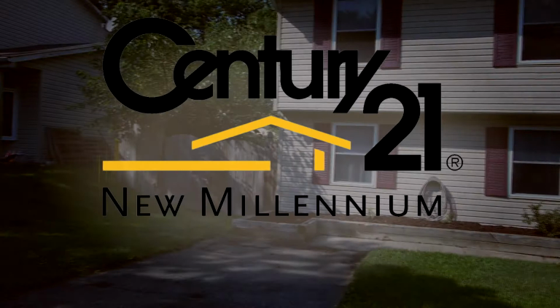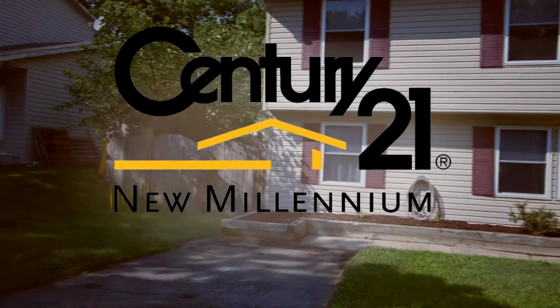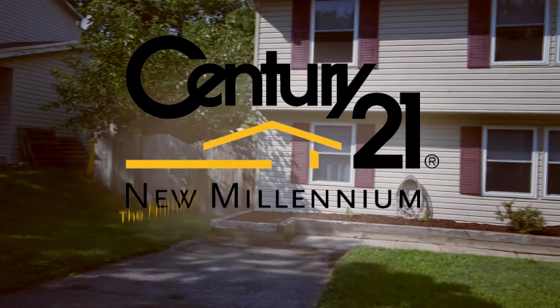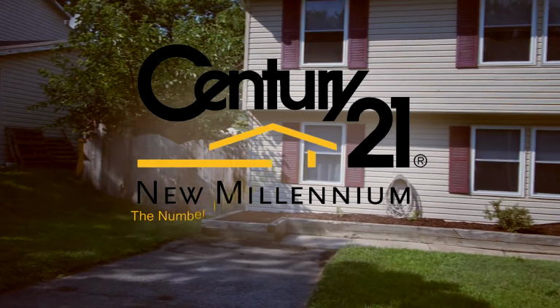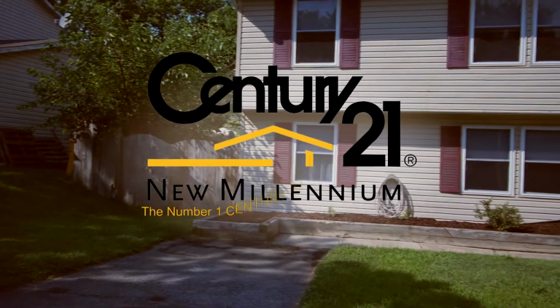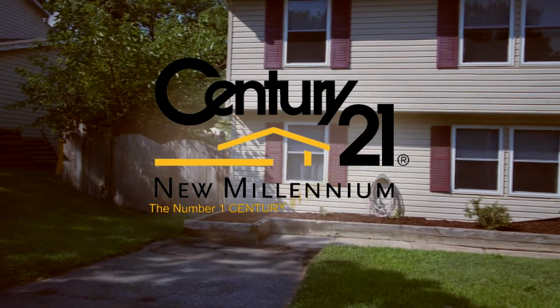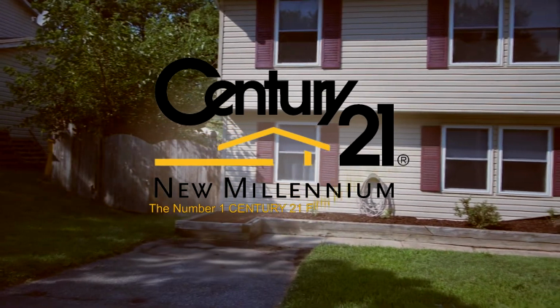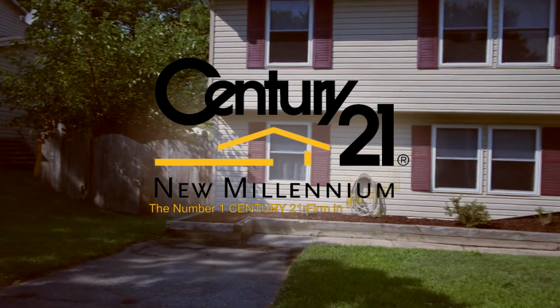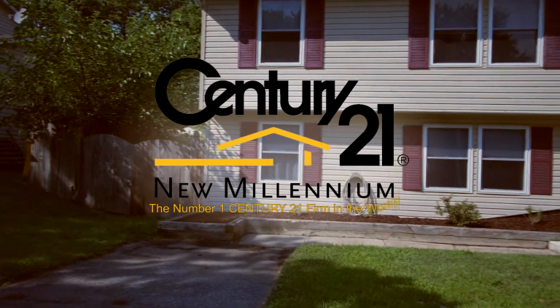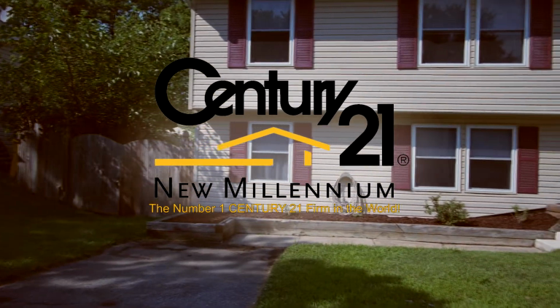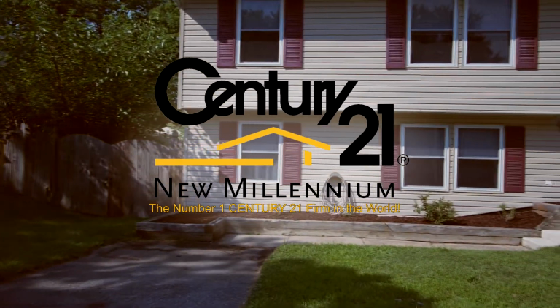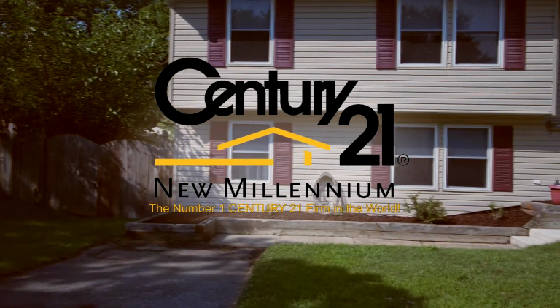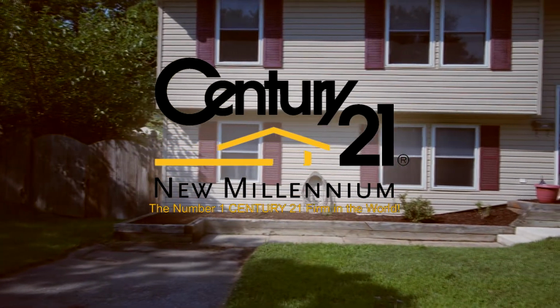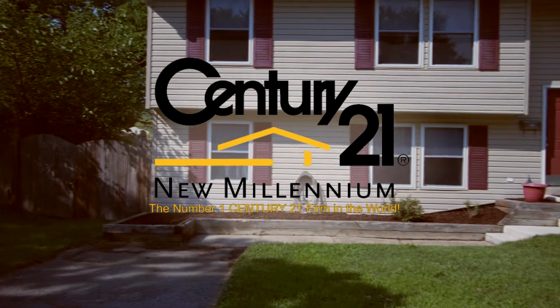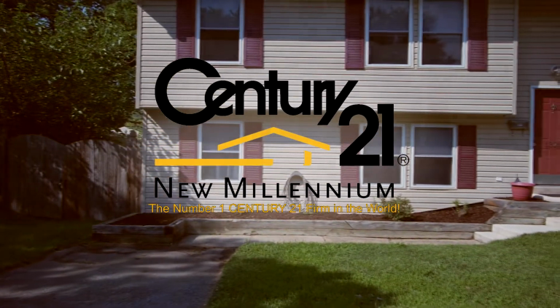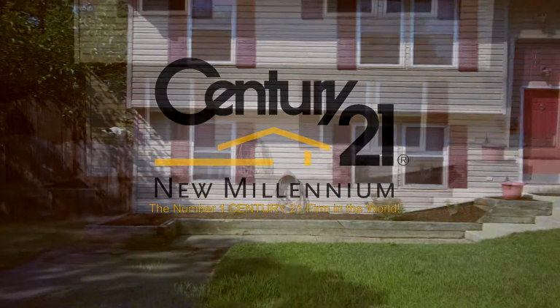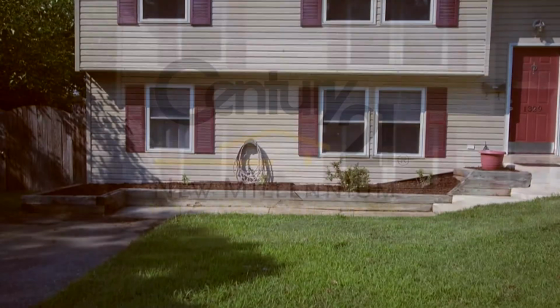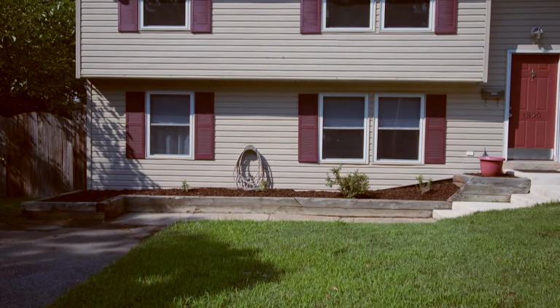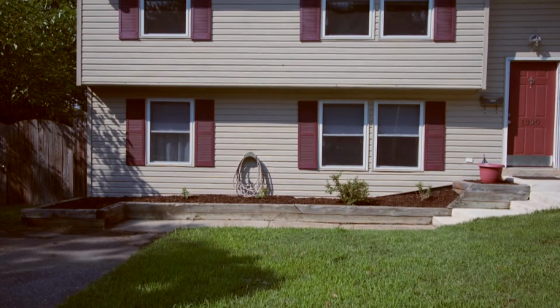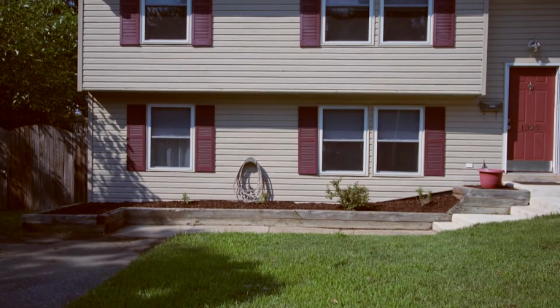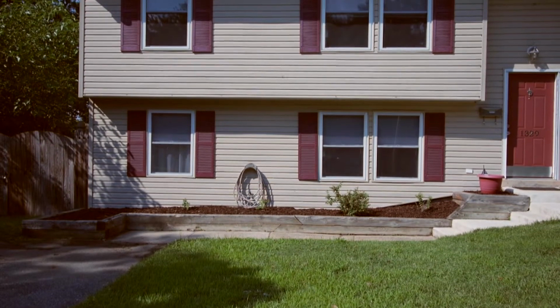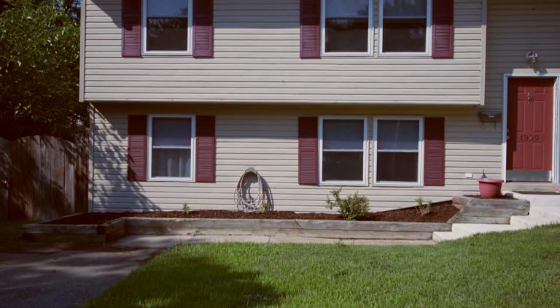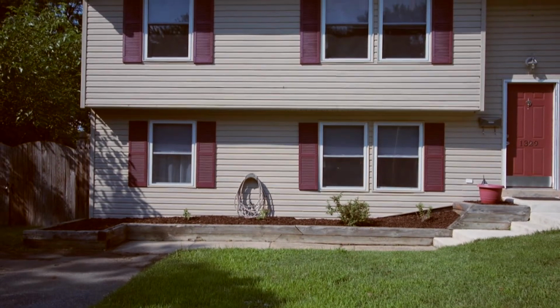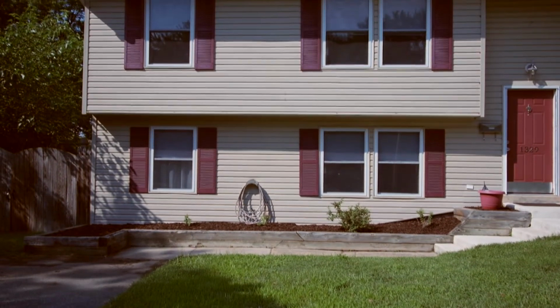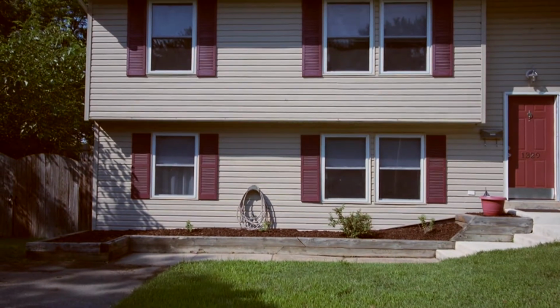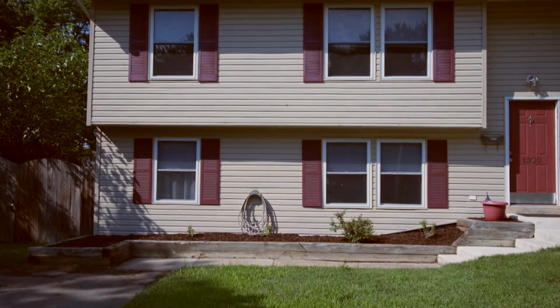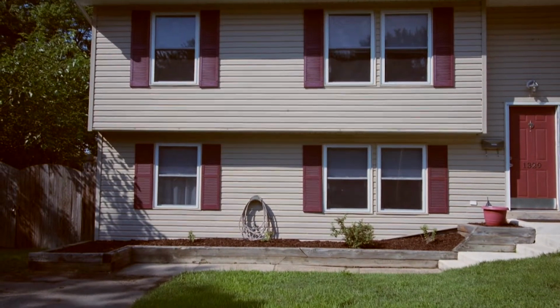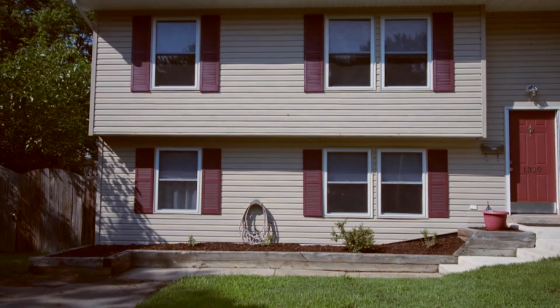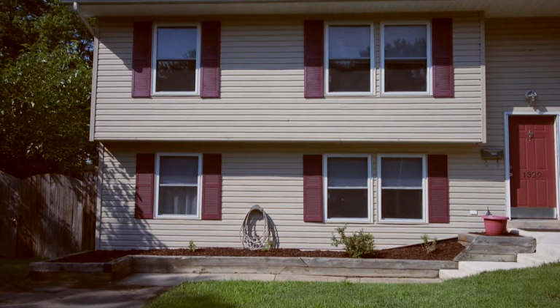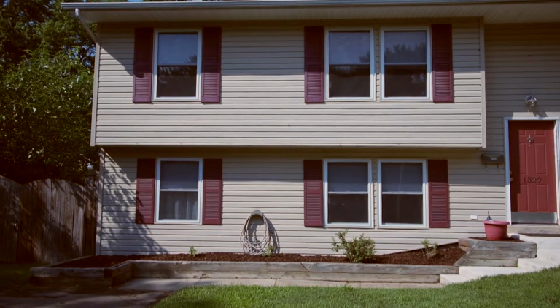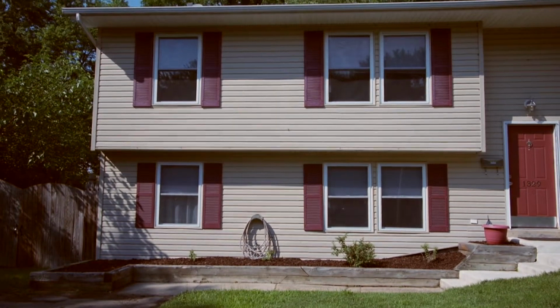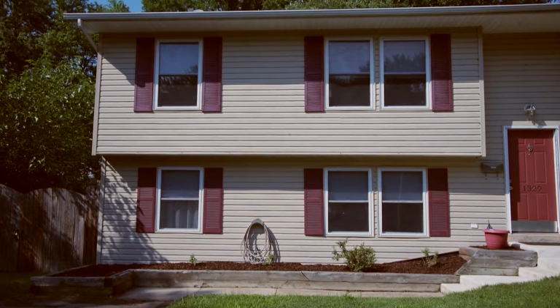1329 Grayswood Road is a charming duplex in Odenton, Maryland, and was recently remodeled in 2004 and a new roof and carpet installed in 2011.